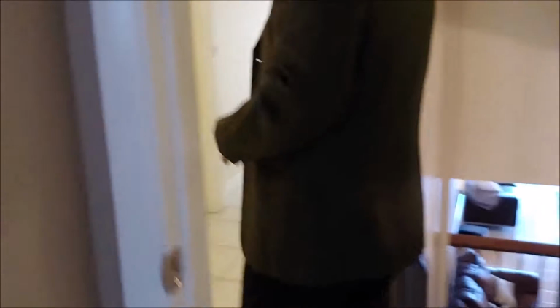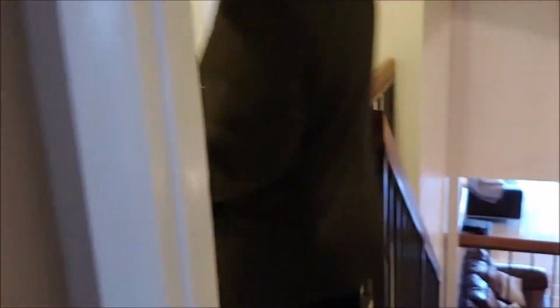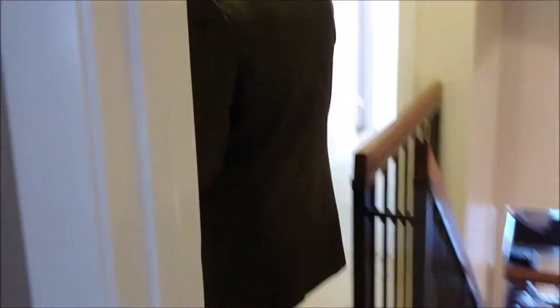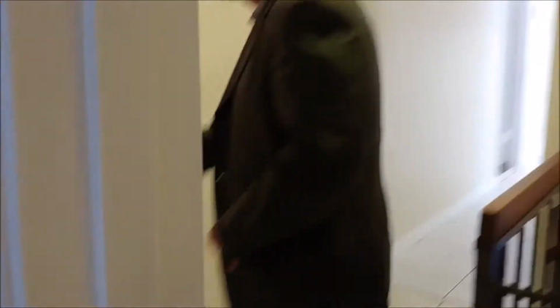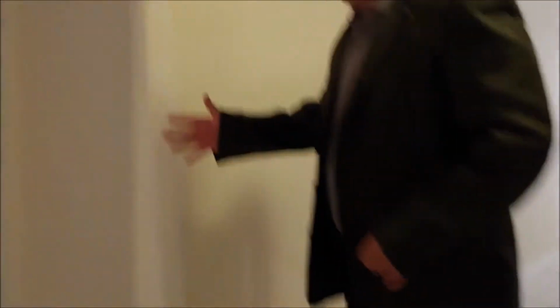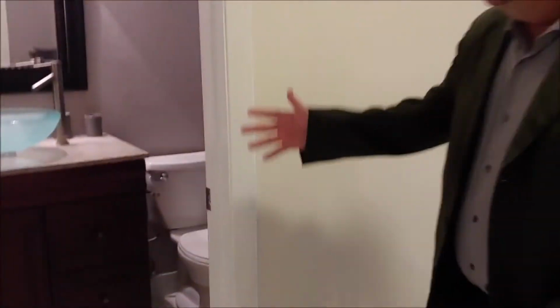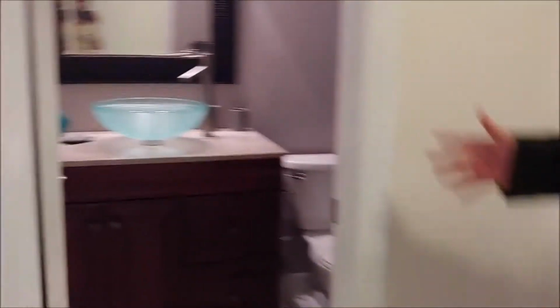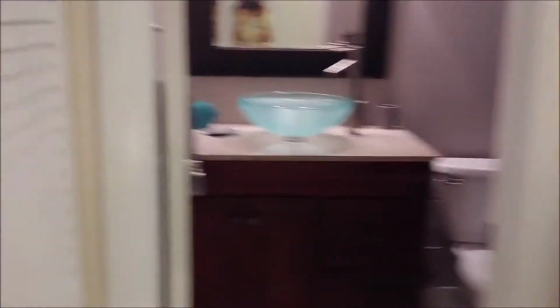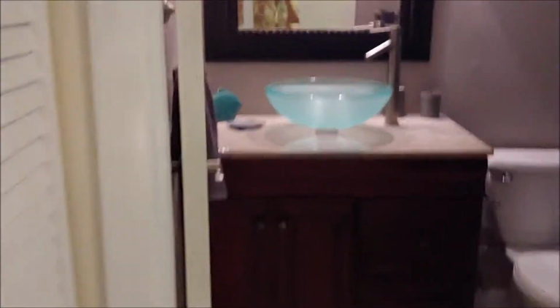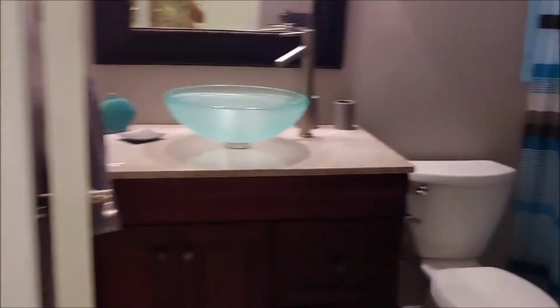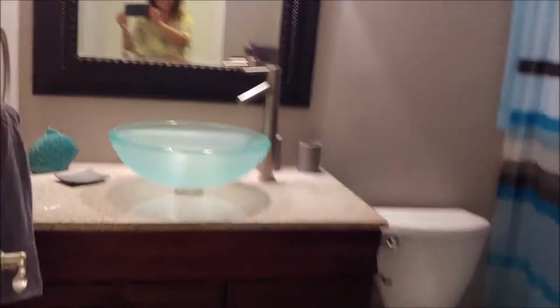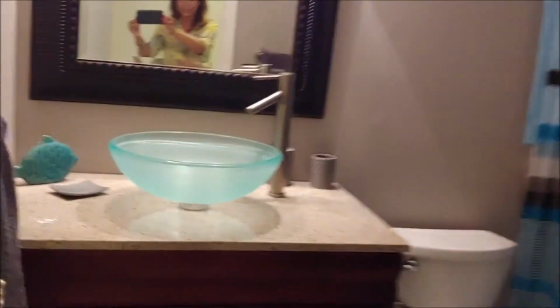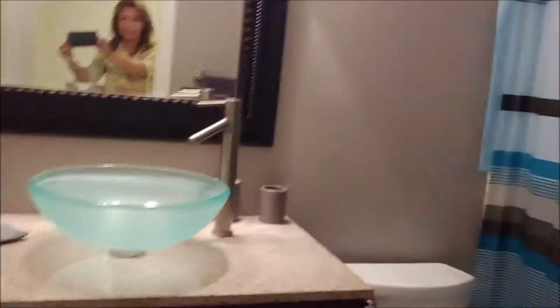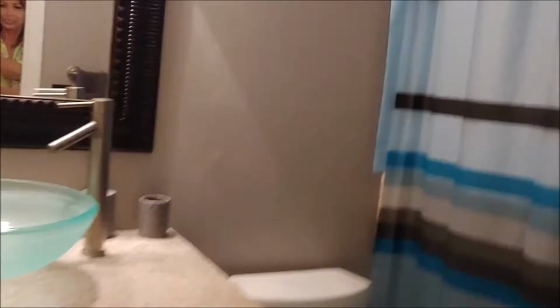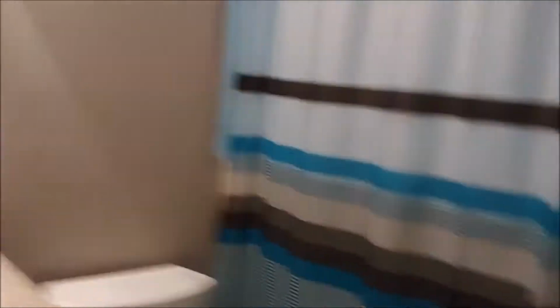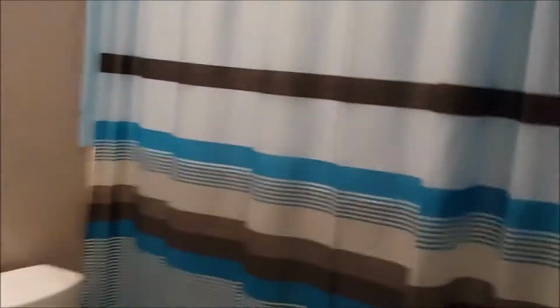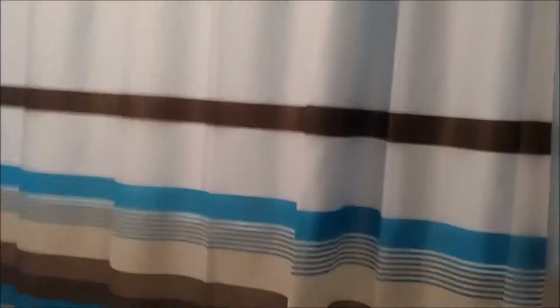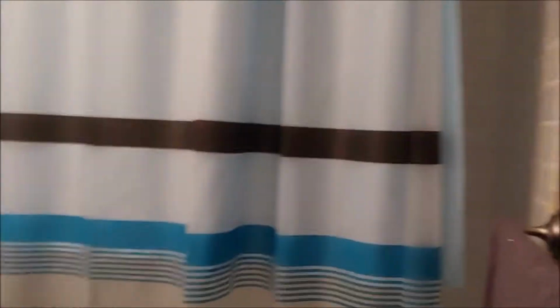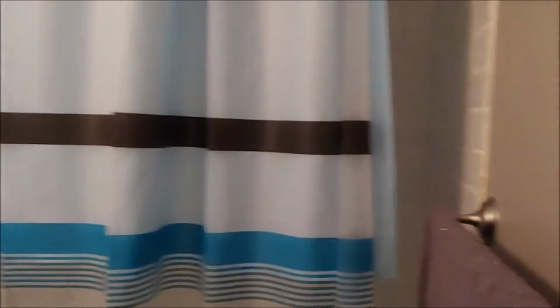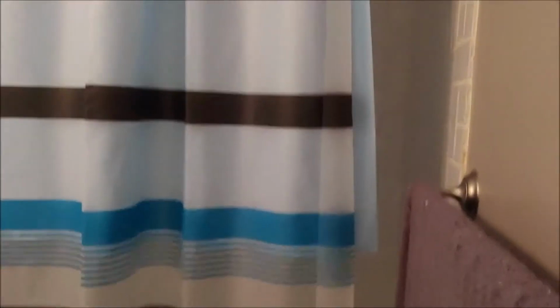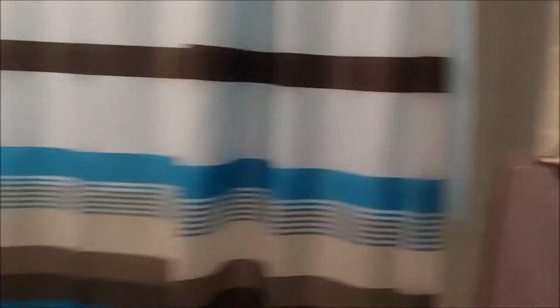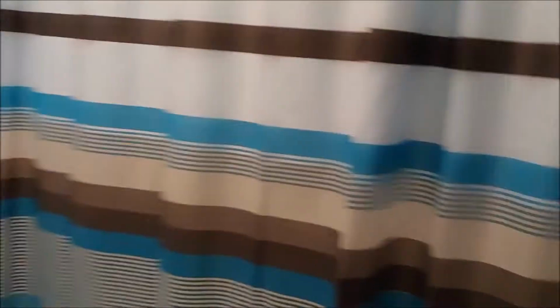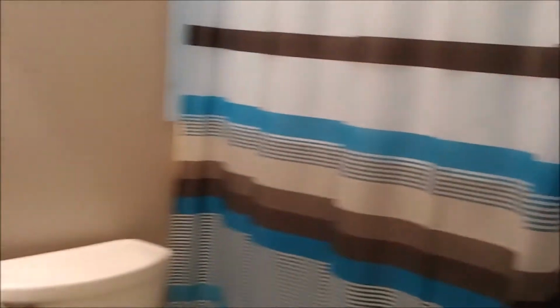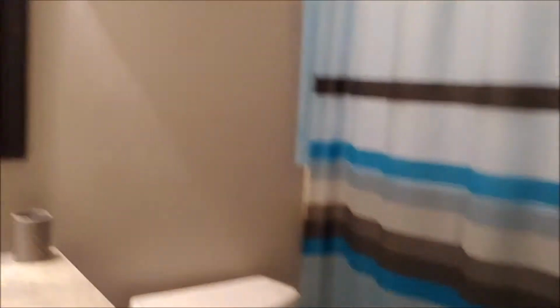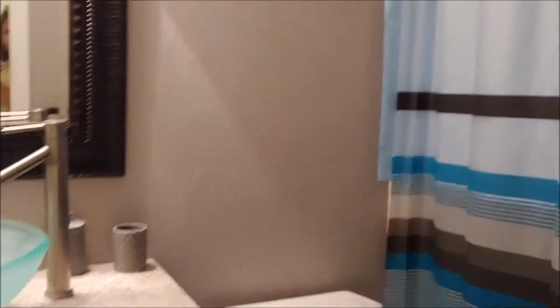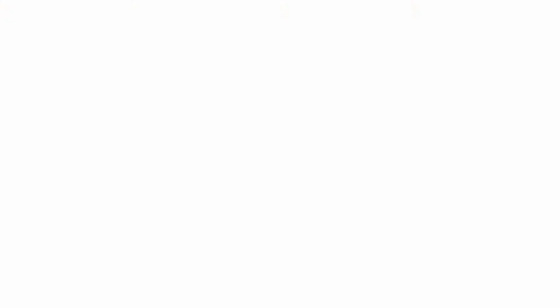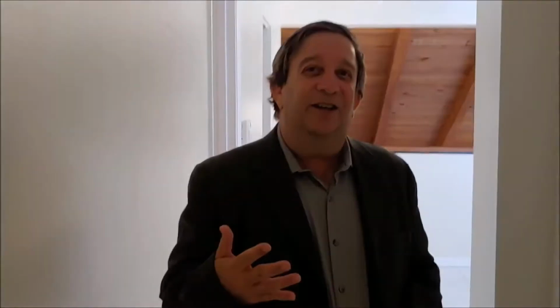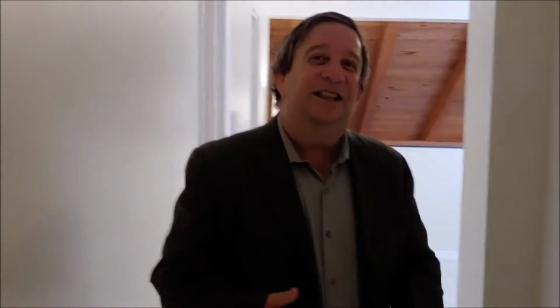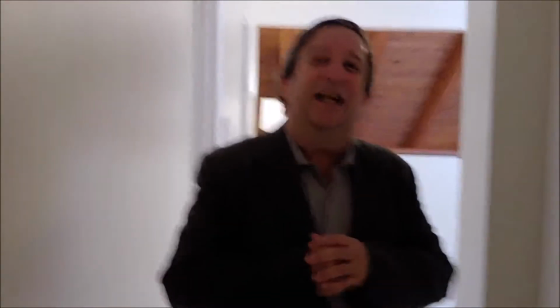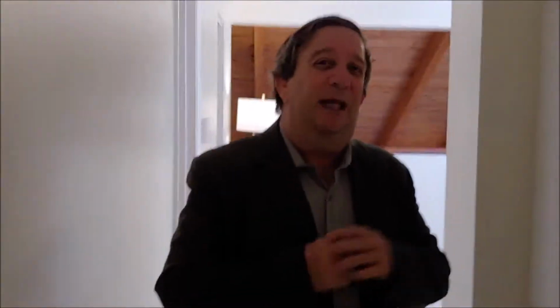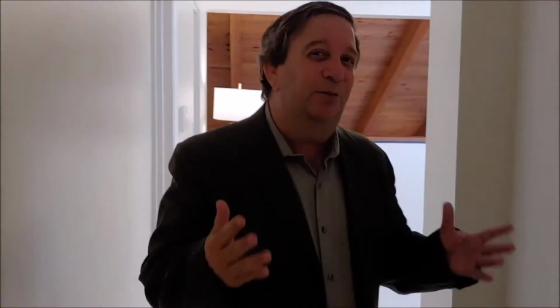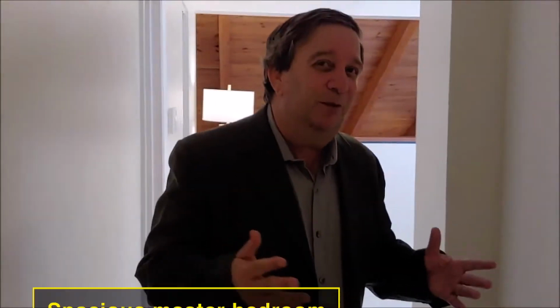The second bathroom has also been remodeled with a beautiful sink and beautiful shower area. And now check out the master bedroom.